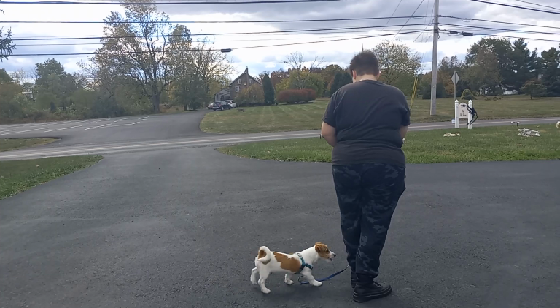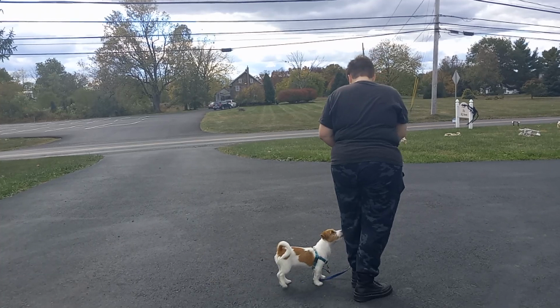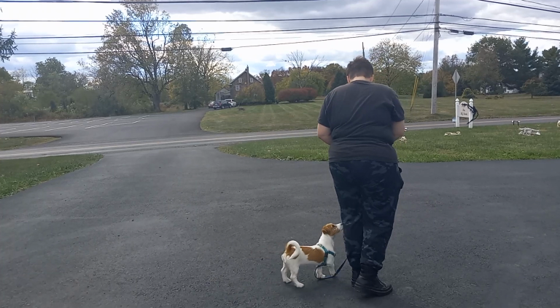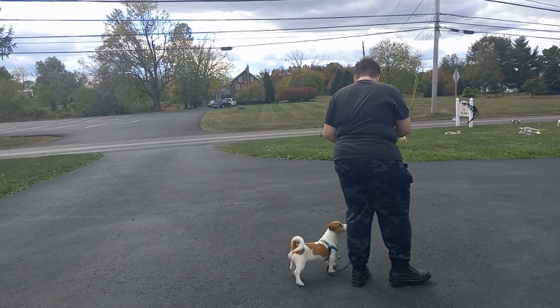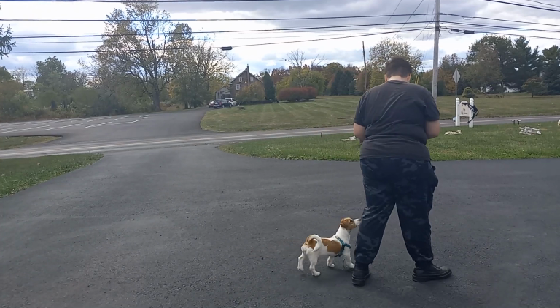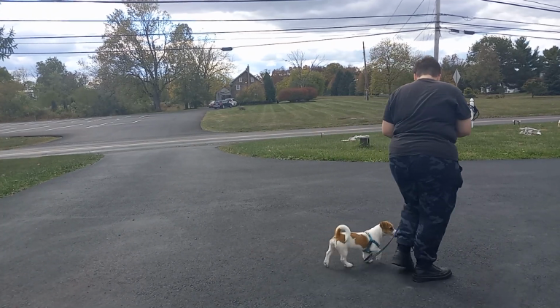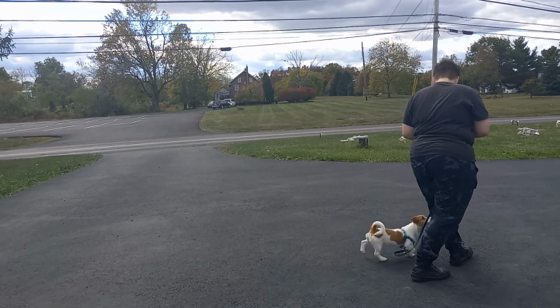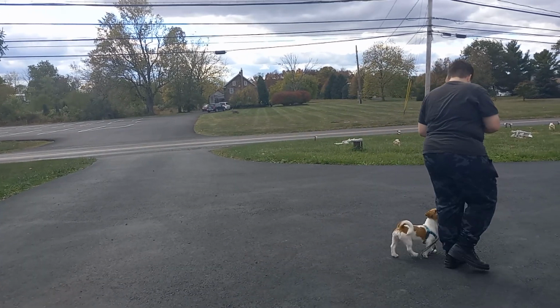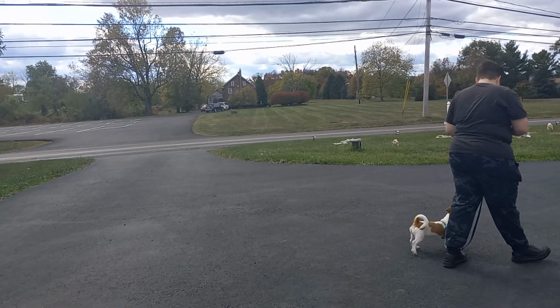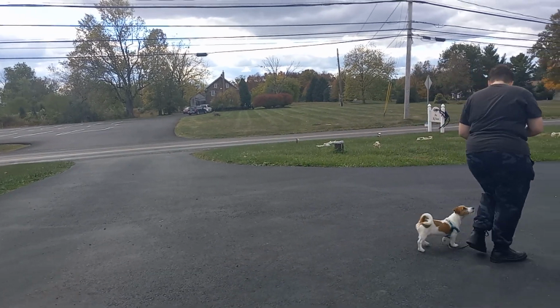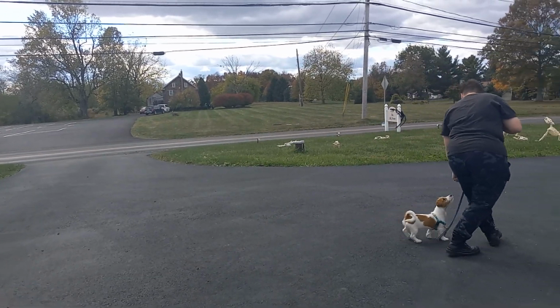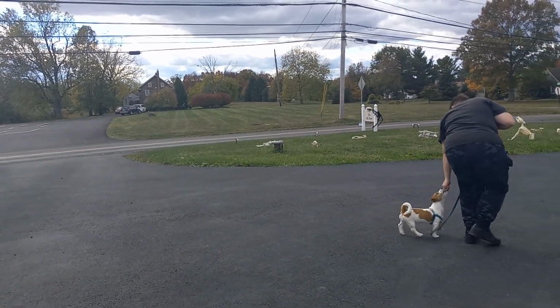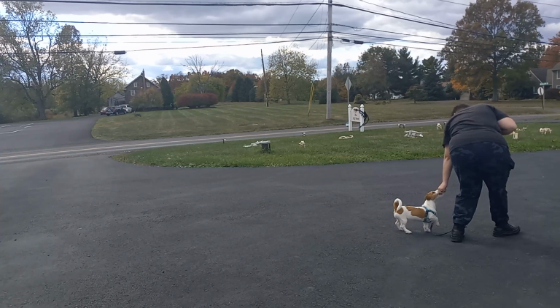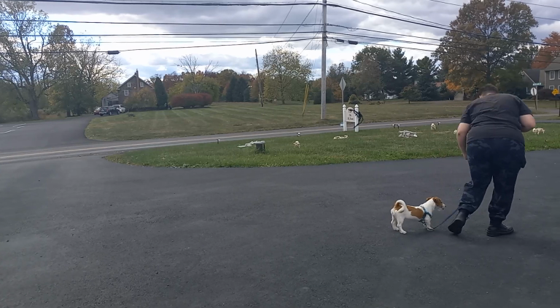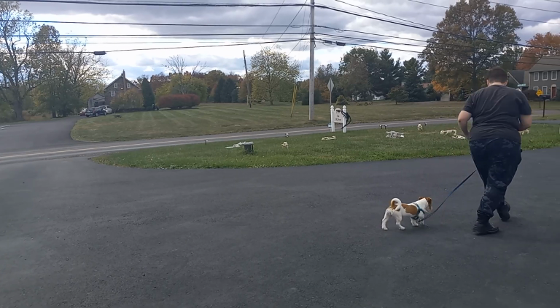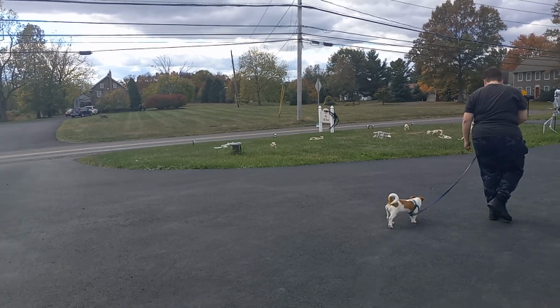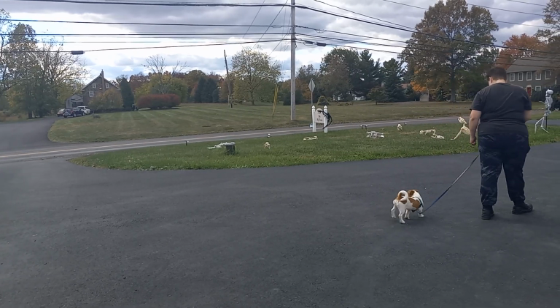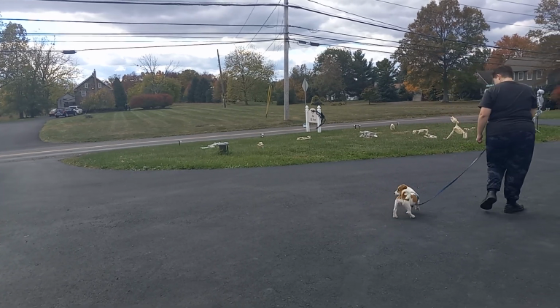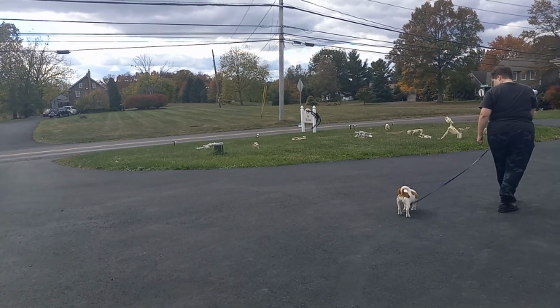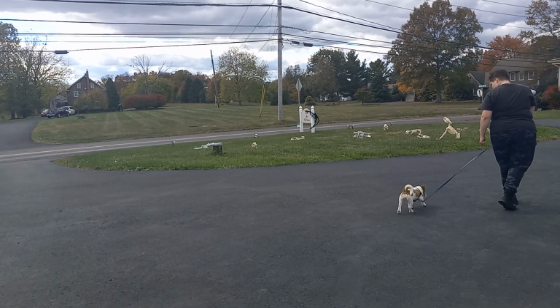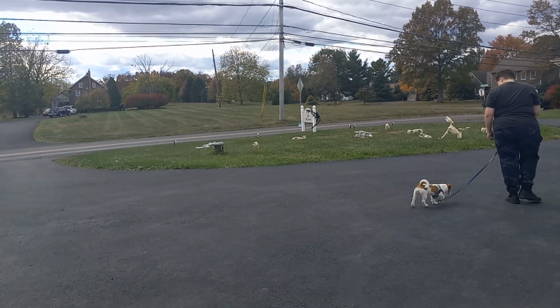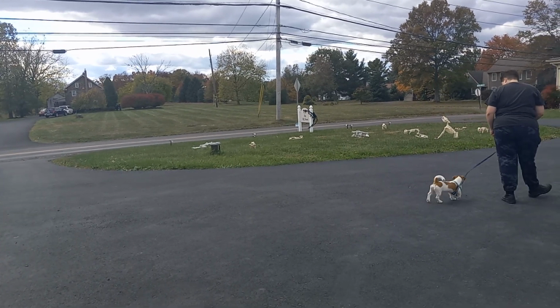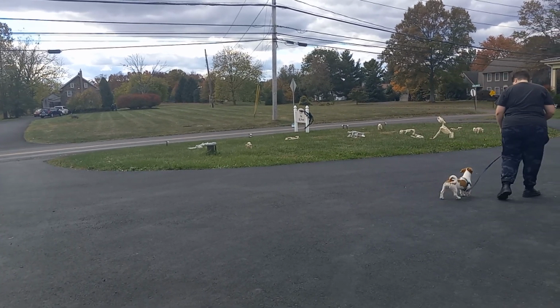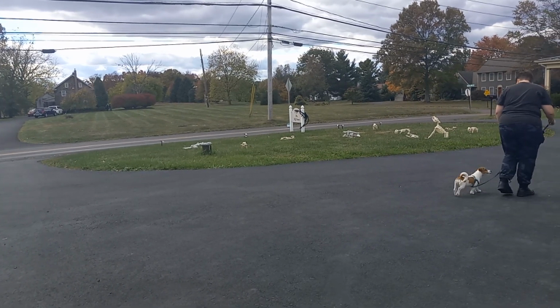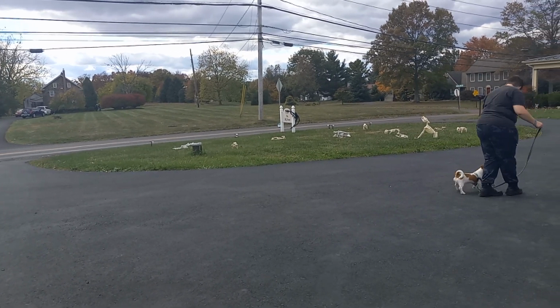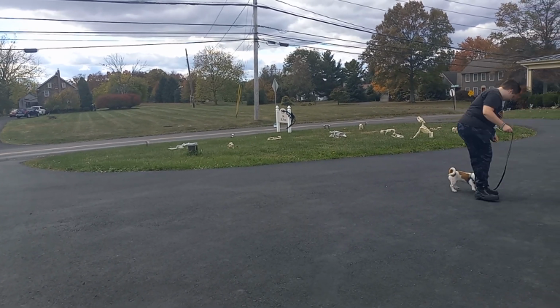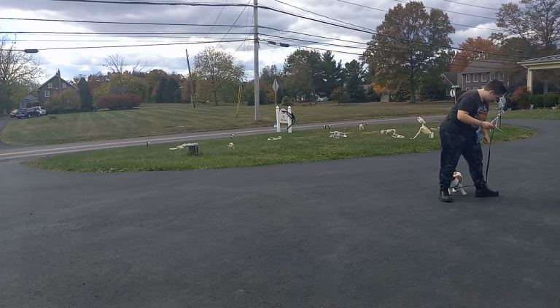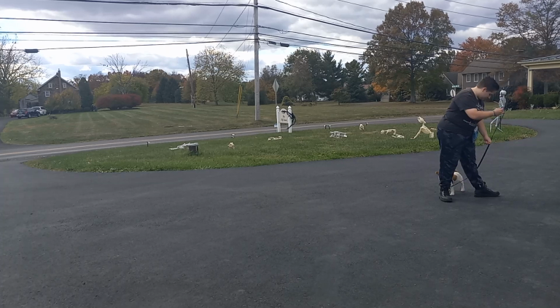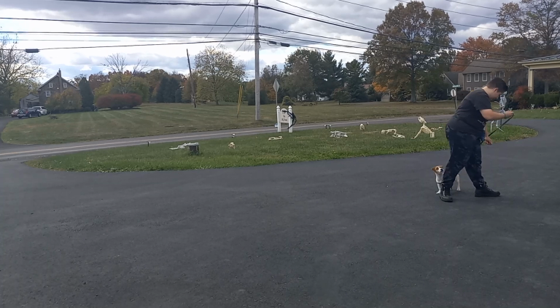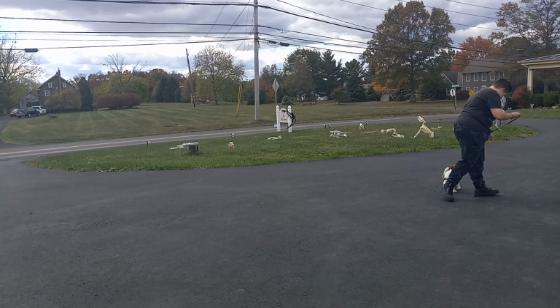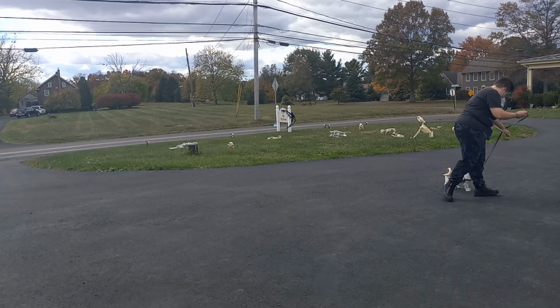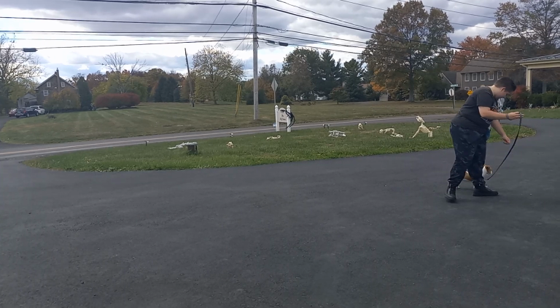There are lots of cars going by, traffic sounds, people walking, lots of distractions, other dogs outside barking — and she's doing a pretty good job.